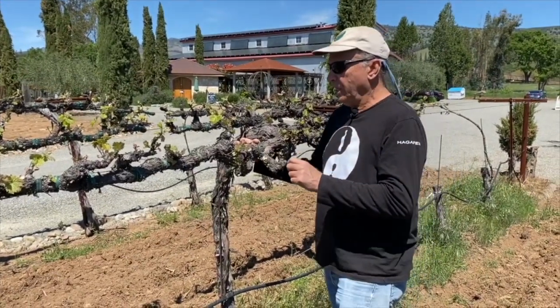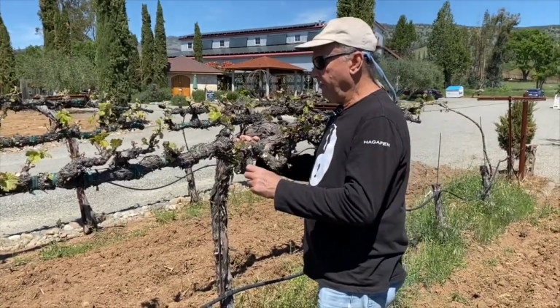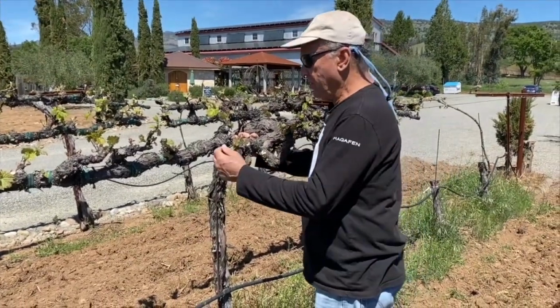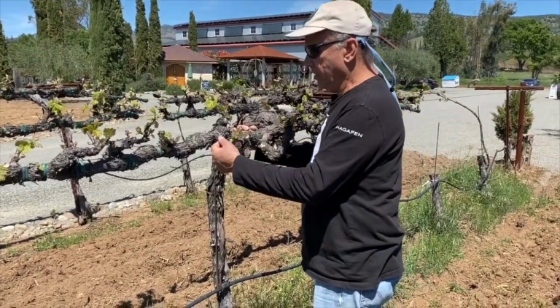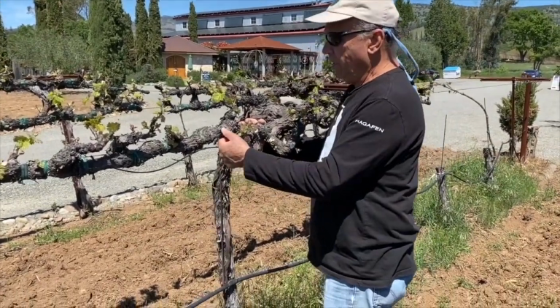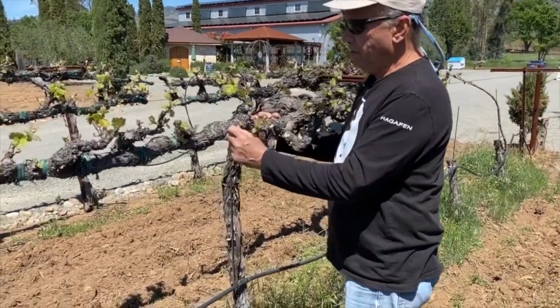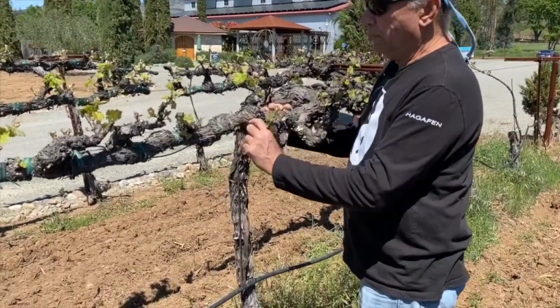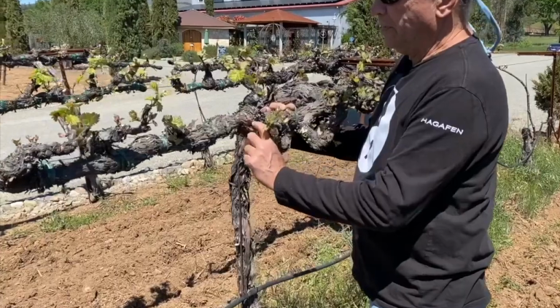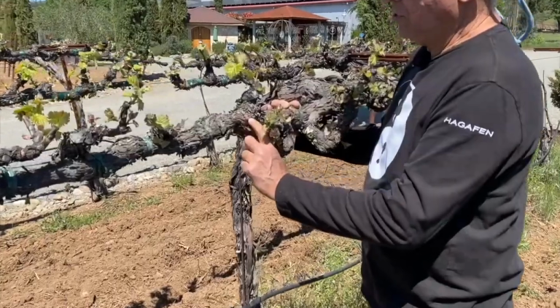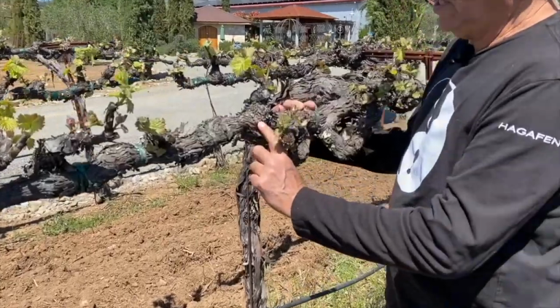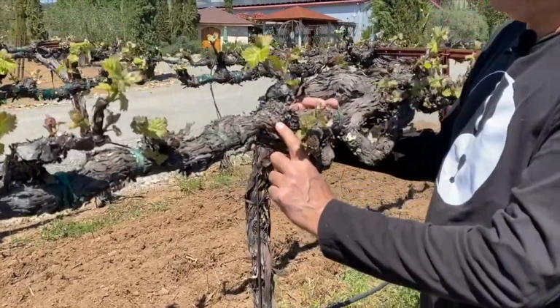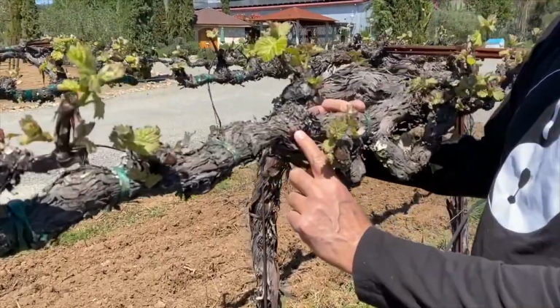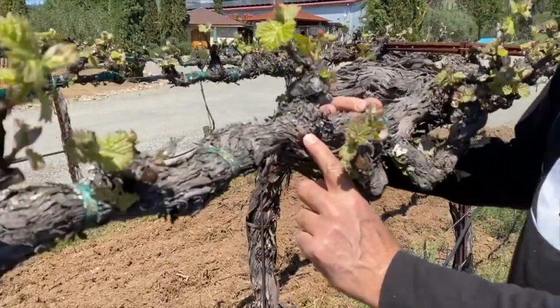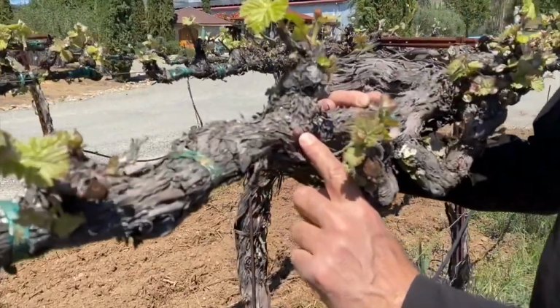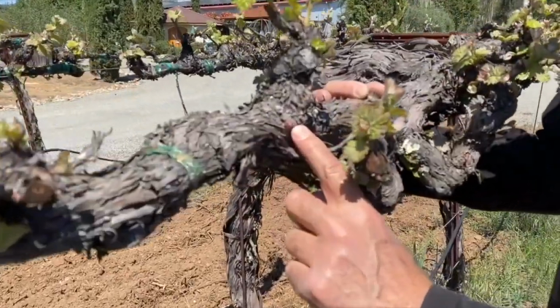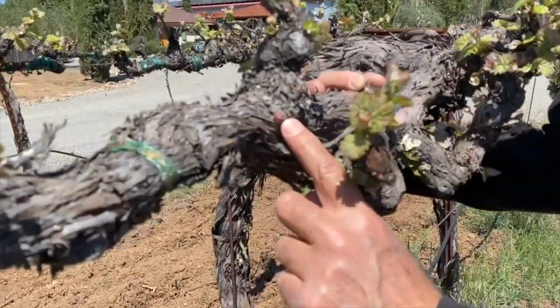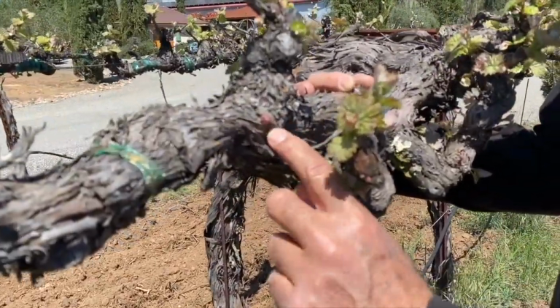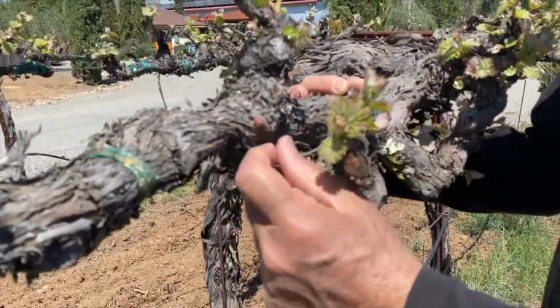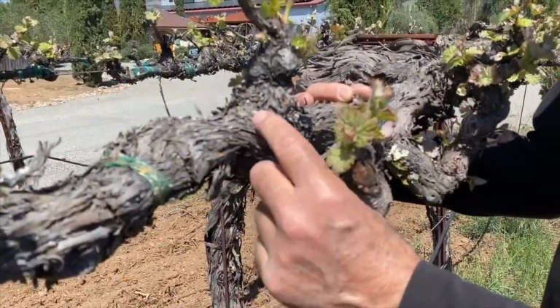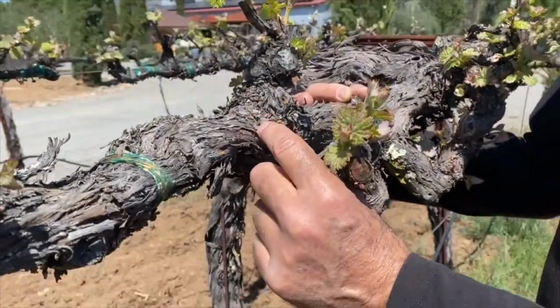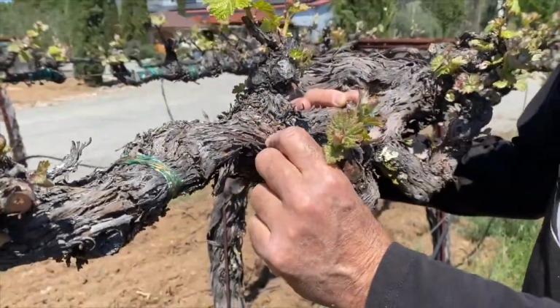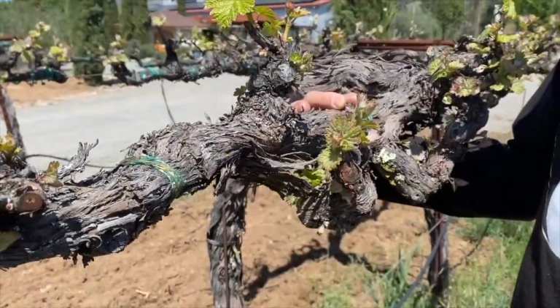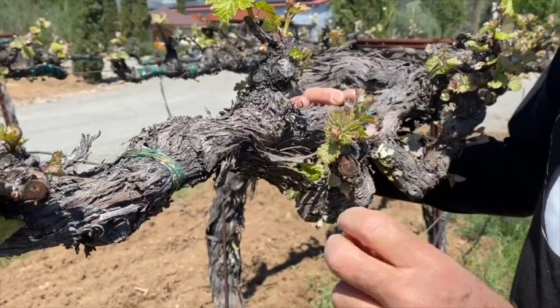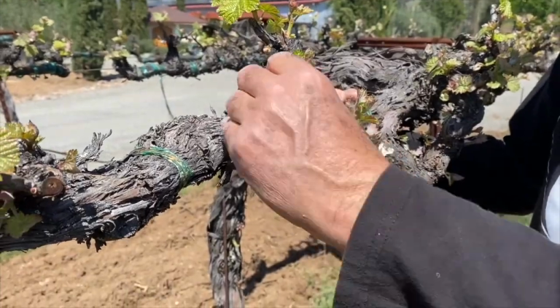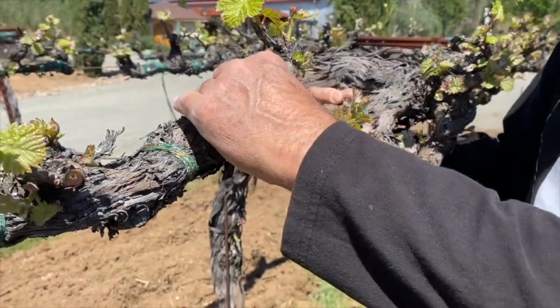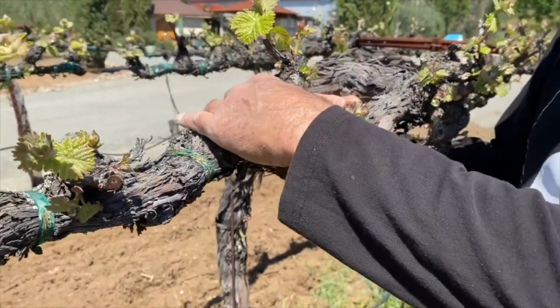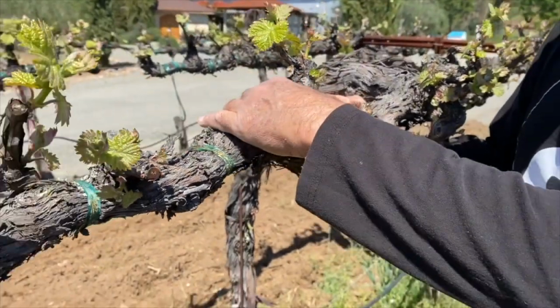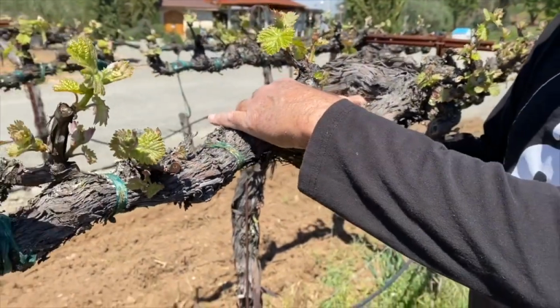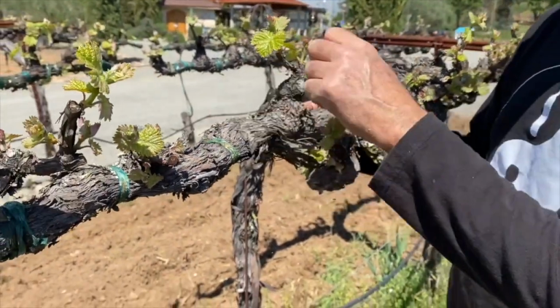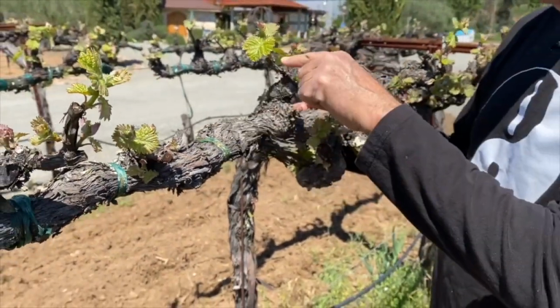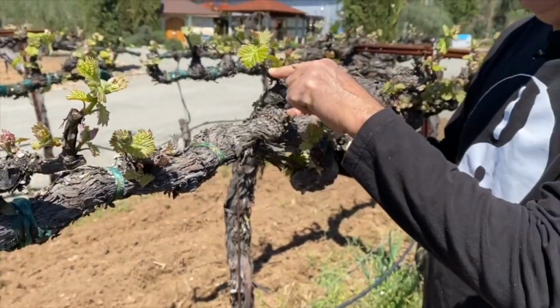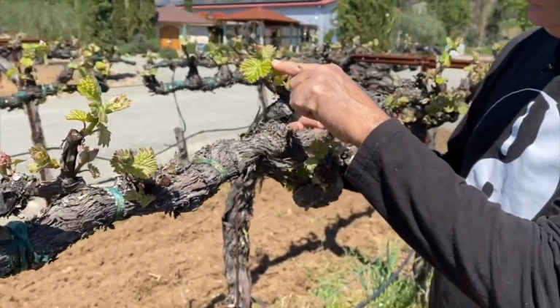And if you can see here, here's a bud that is just starting to grow and it's going to produce a shoot that's not necessary. So I remove it — it's so simple with my fingers. But here are shoots that we do want.